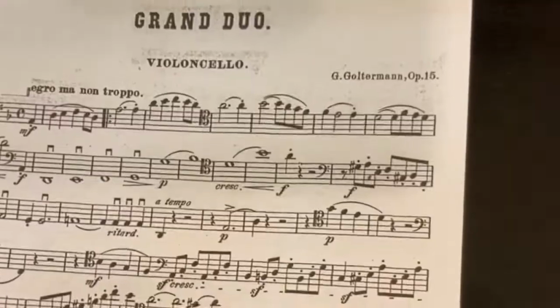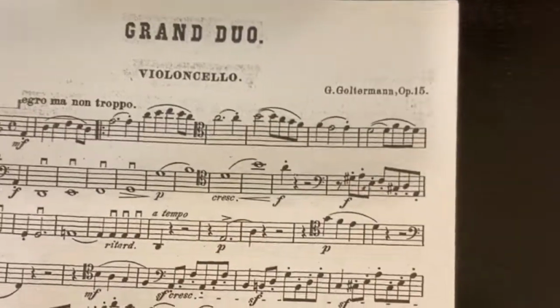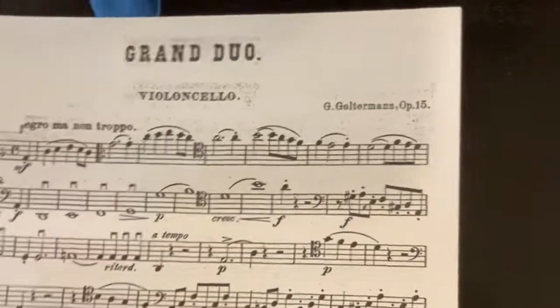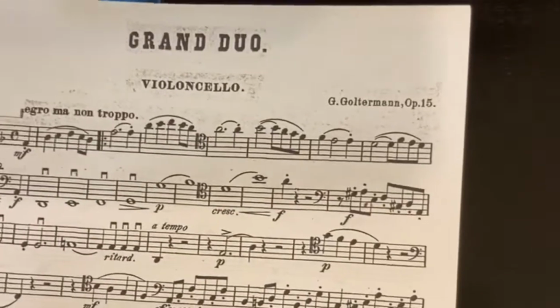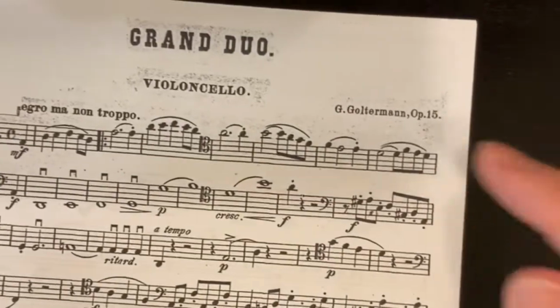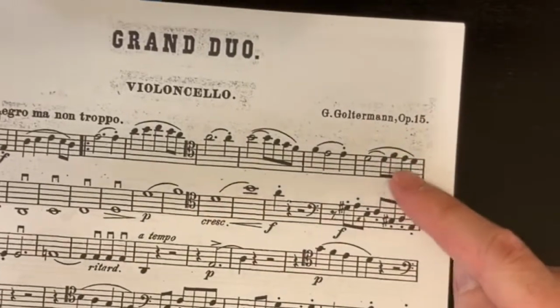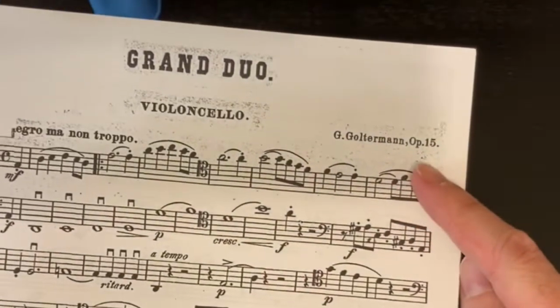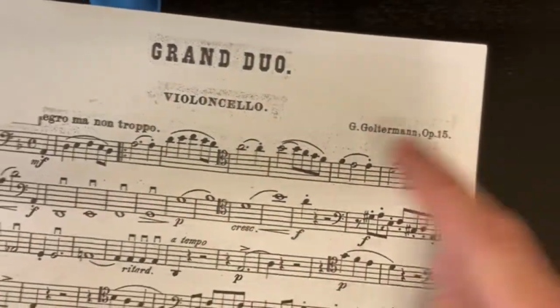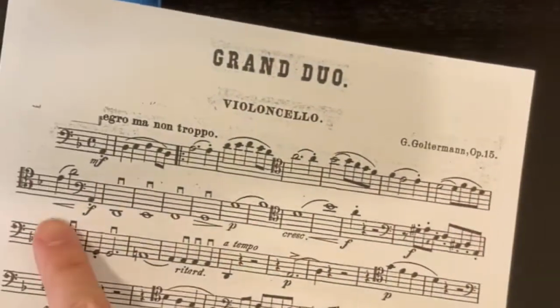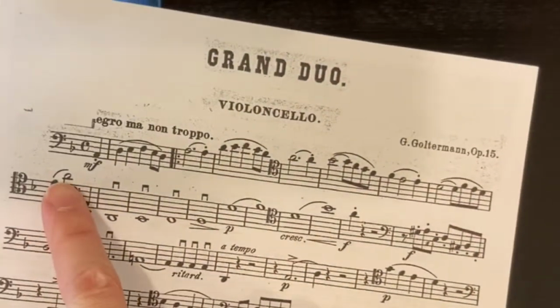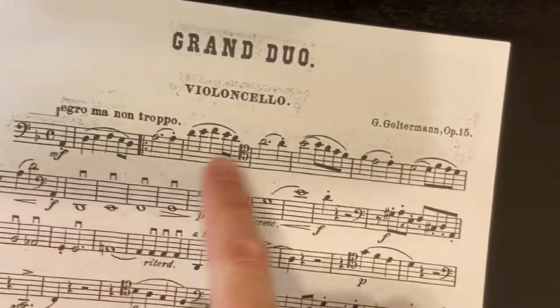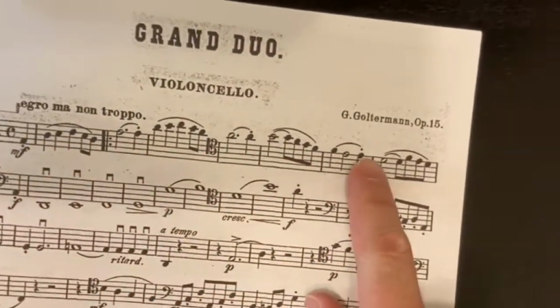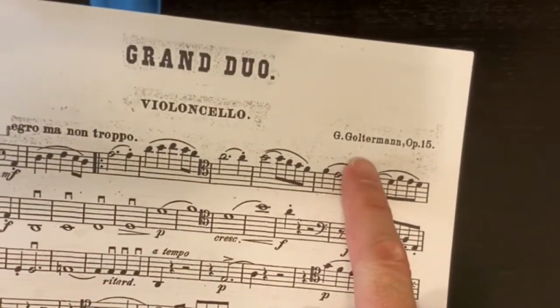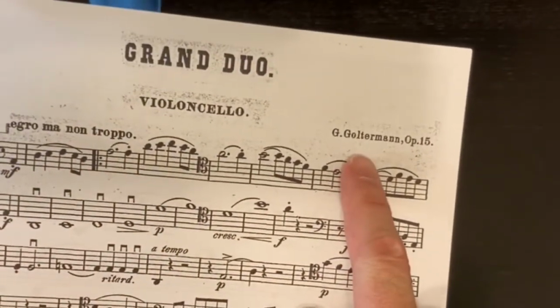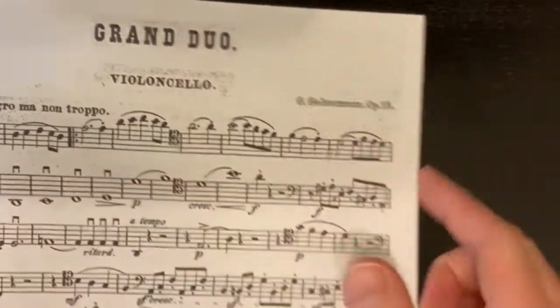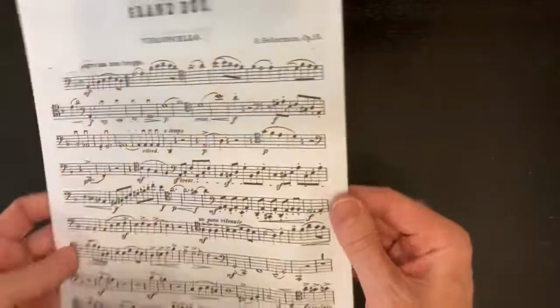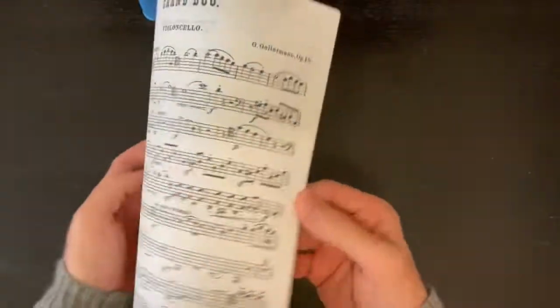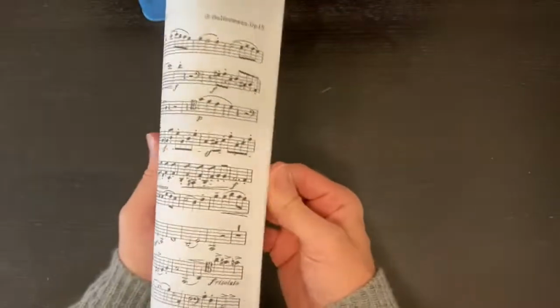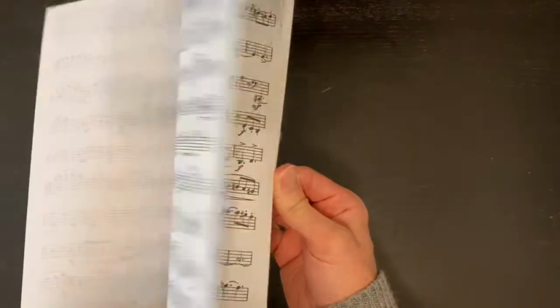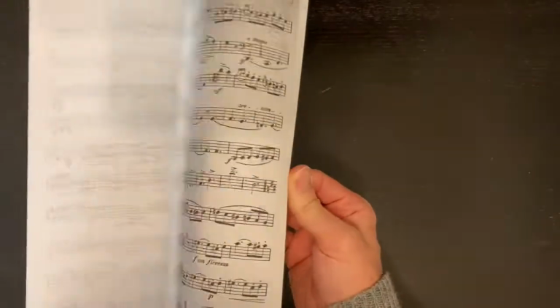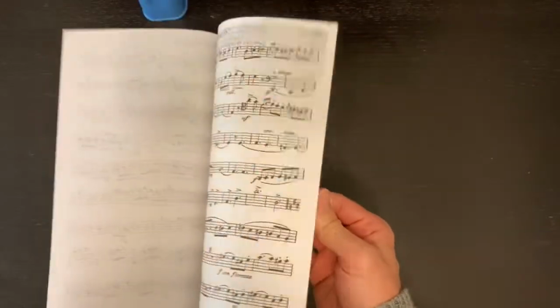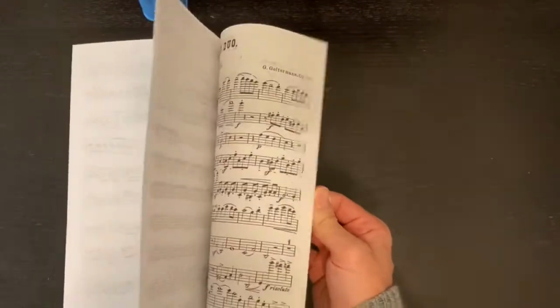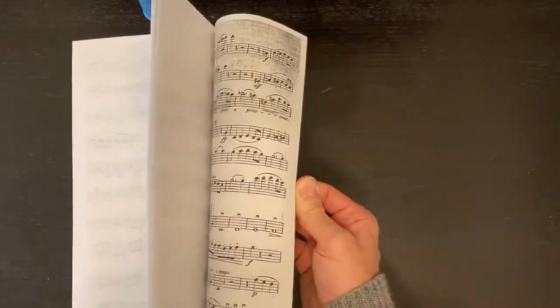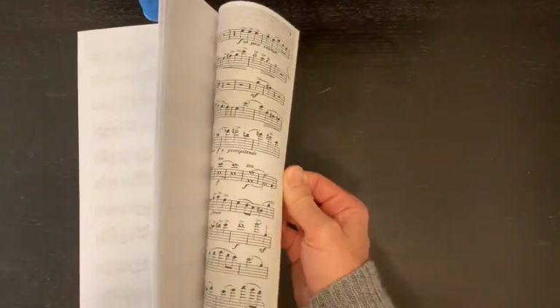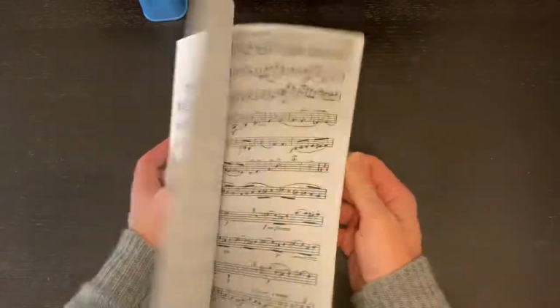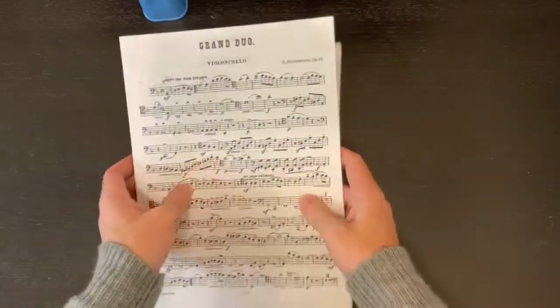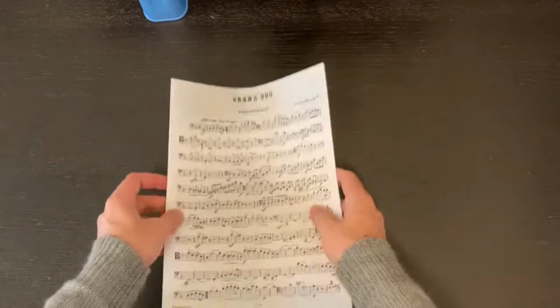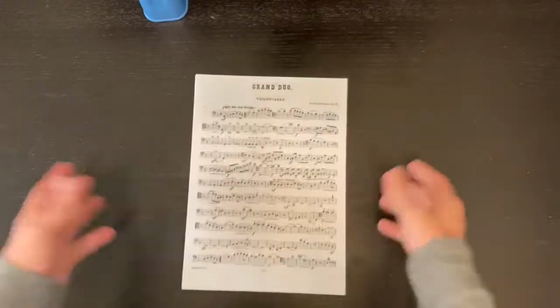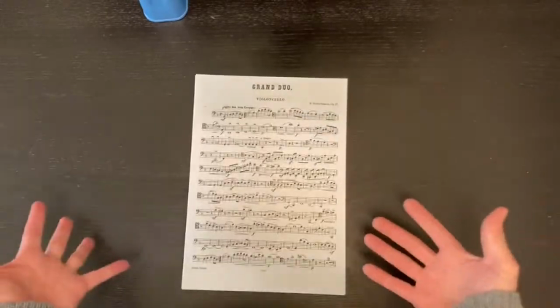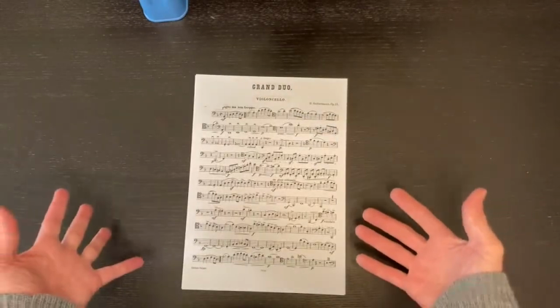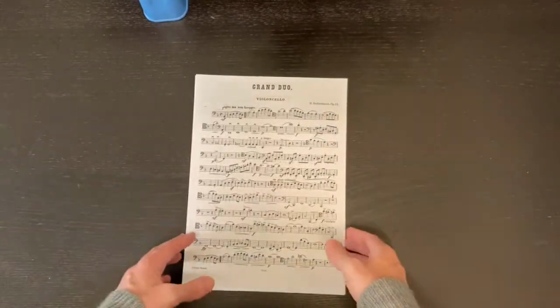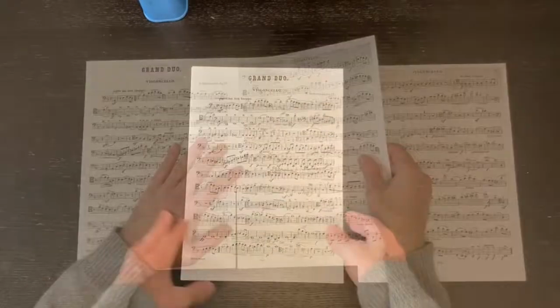This is the Grand Duo Opus 15 in D minor by George Goulterbahn. I have here the entire piece for the cello part, and this is how I prepare my part after I've printed it out.